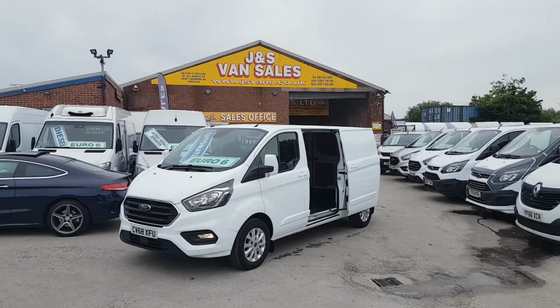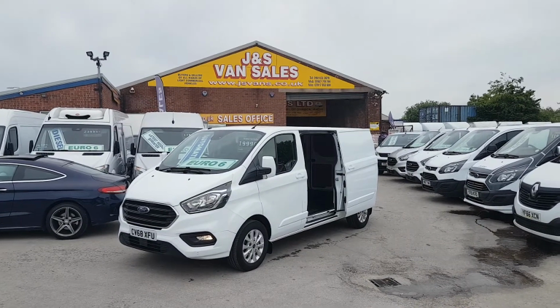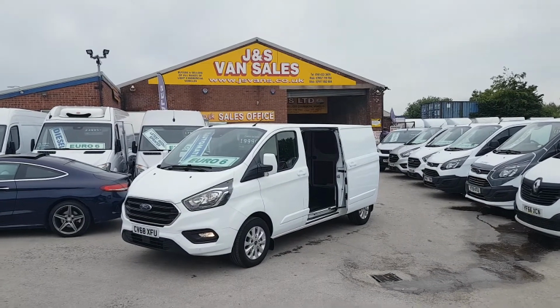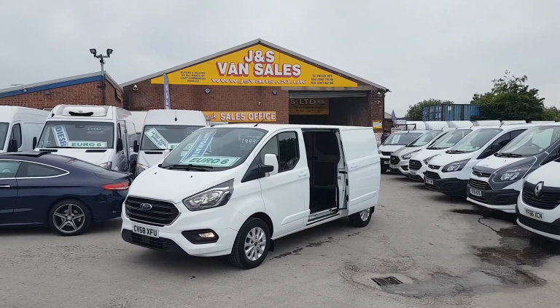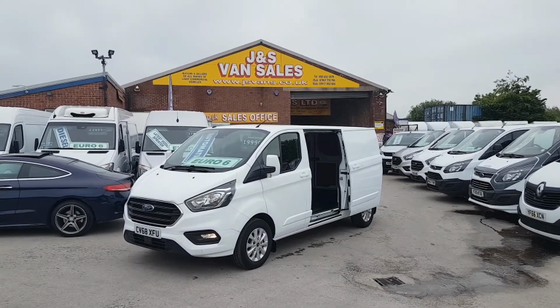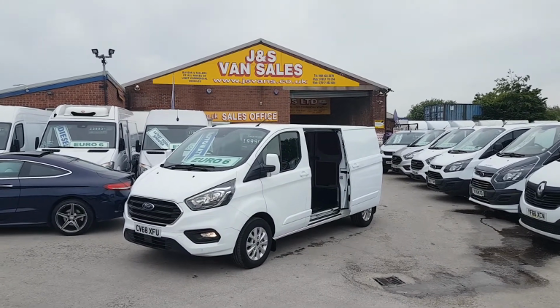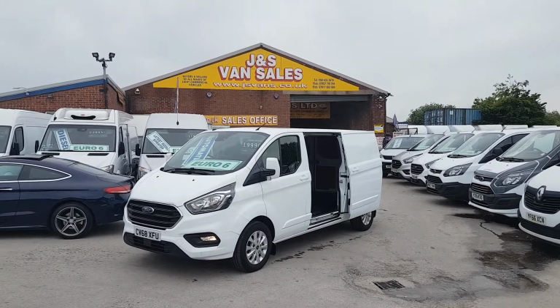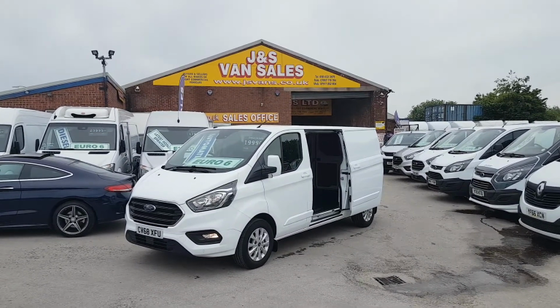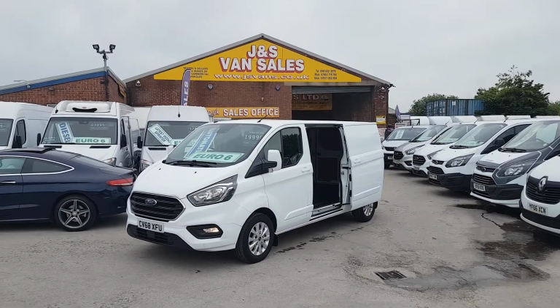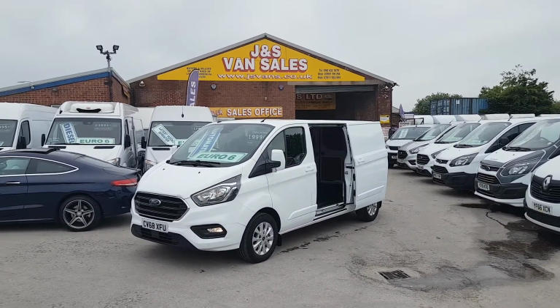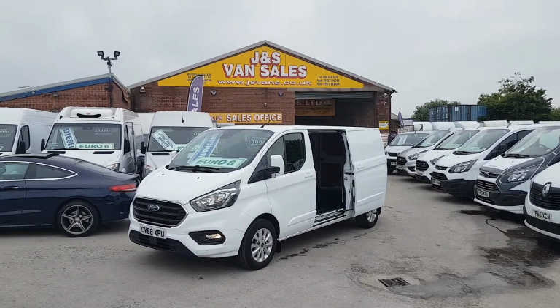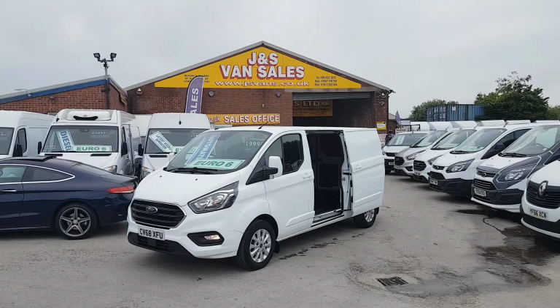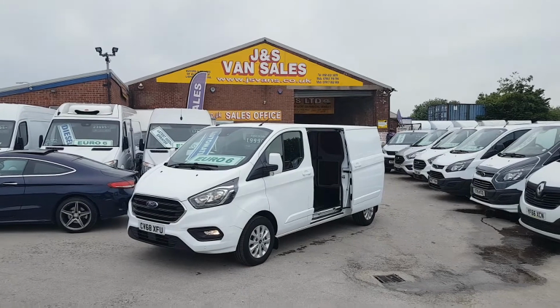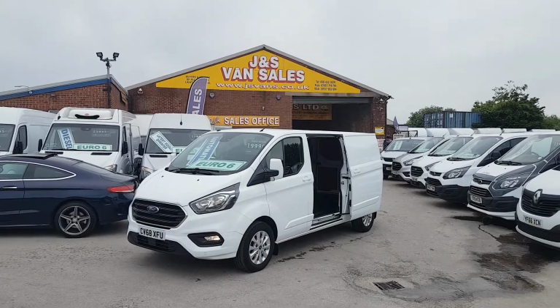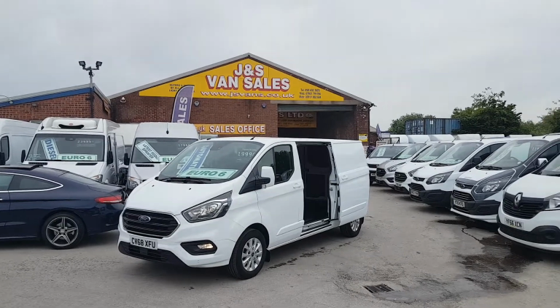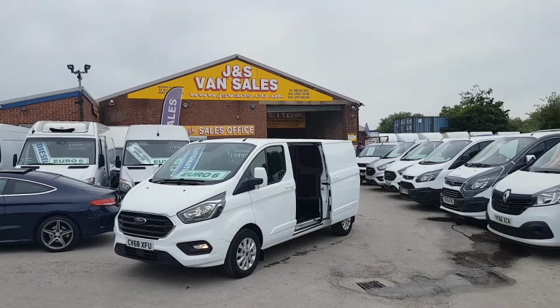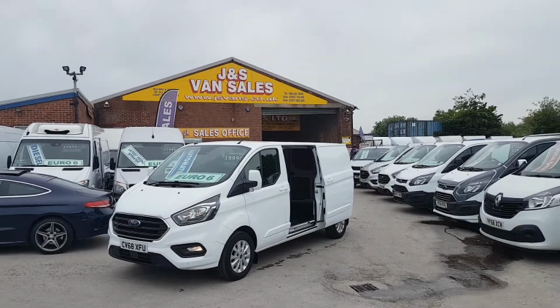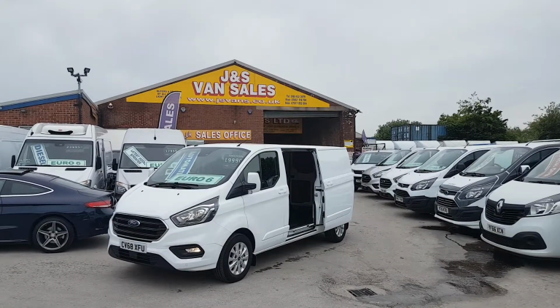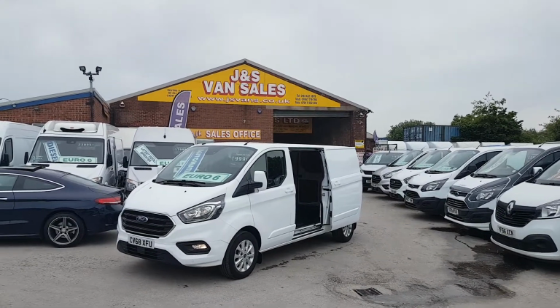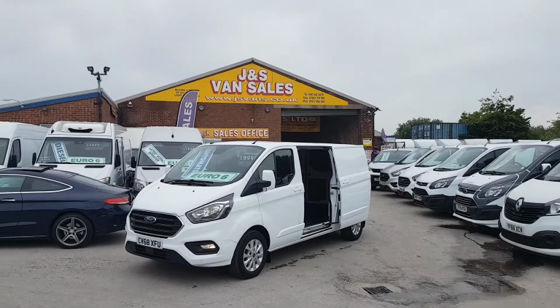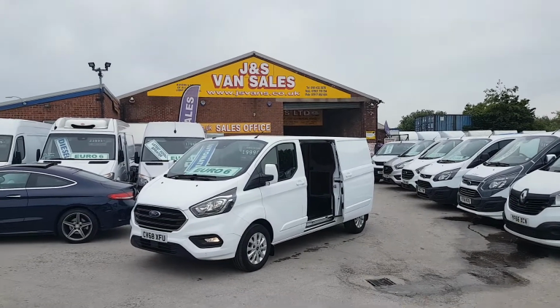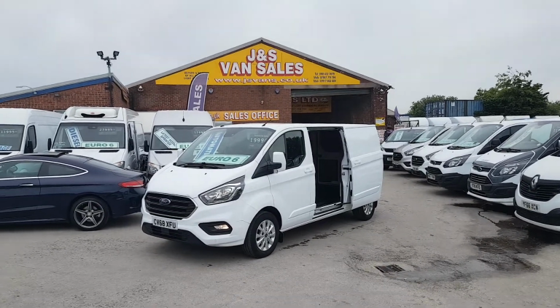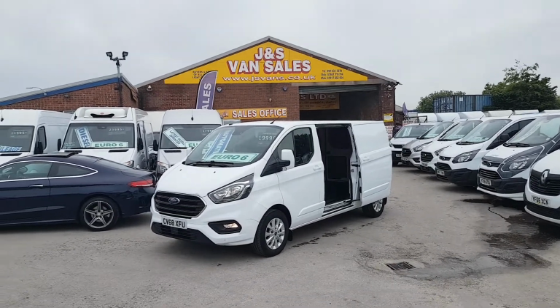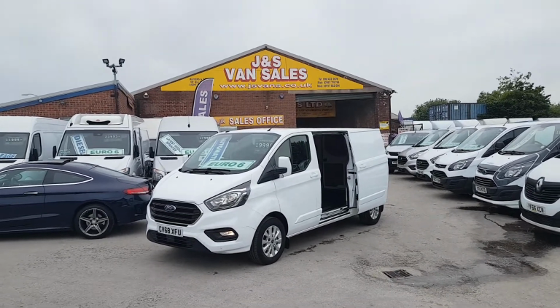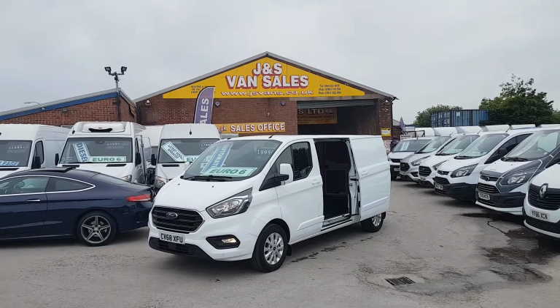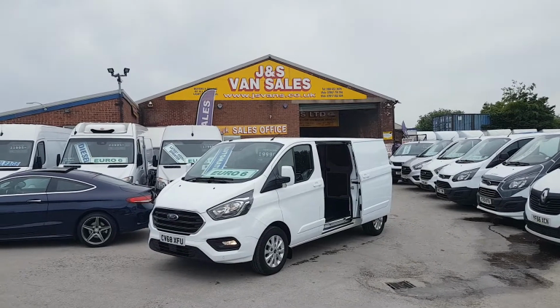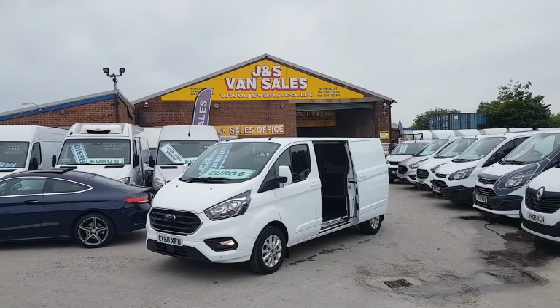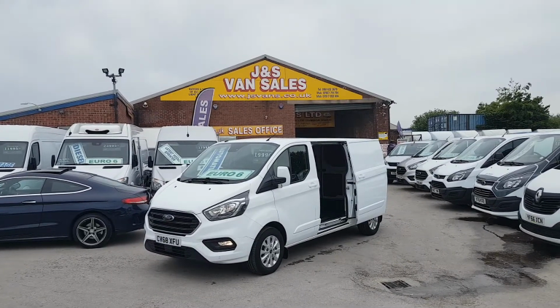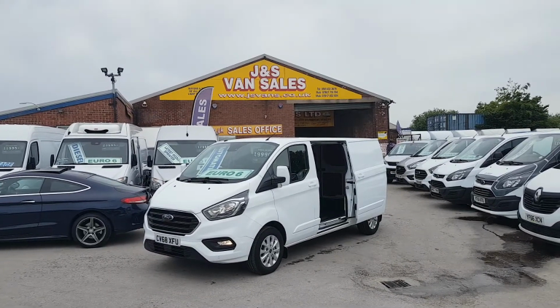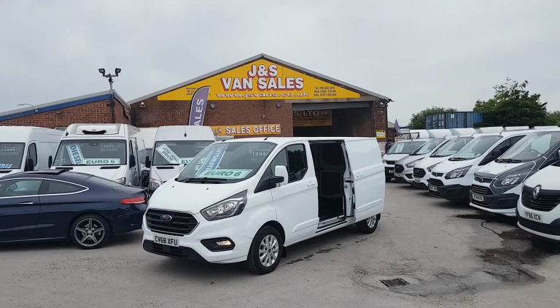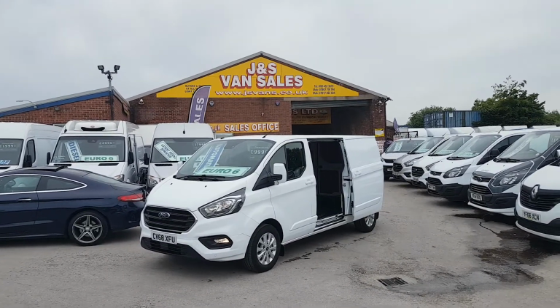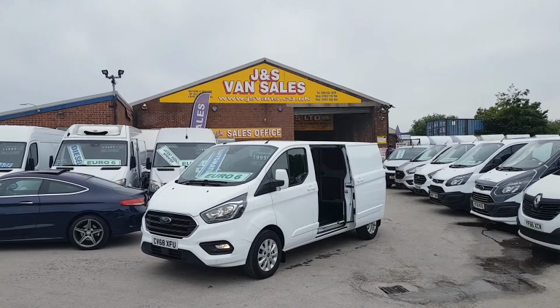AA approved. All vans HPI checked, mileage checked, and come with the free JNS Vans mega warranty offer. If you'd like to discuss, drop us an email or give us a call — we're open seven days.